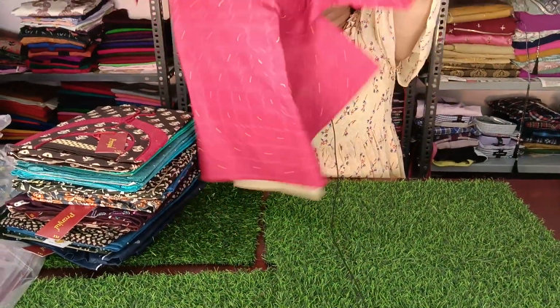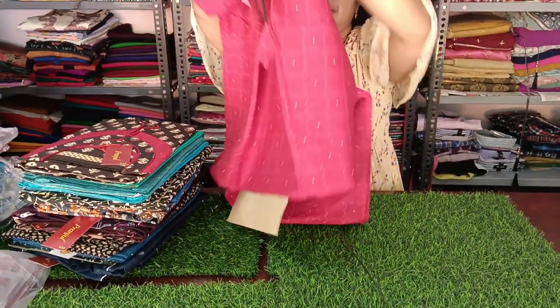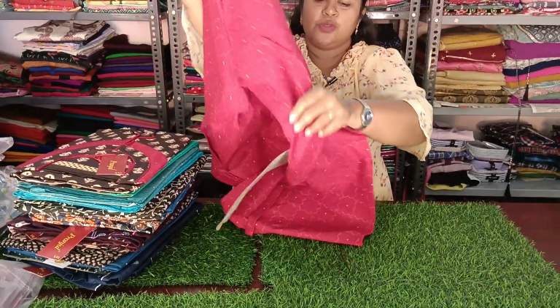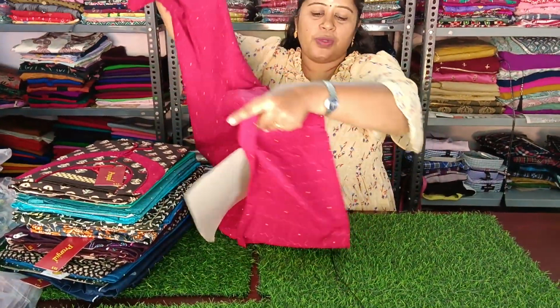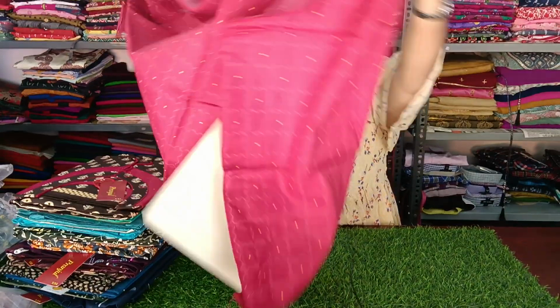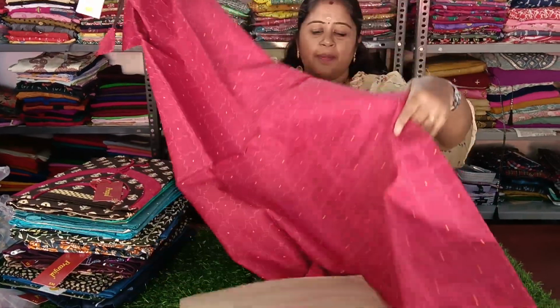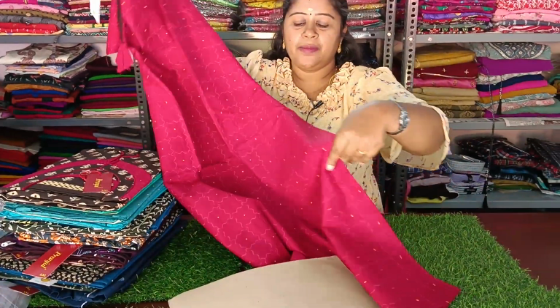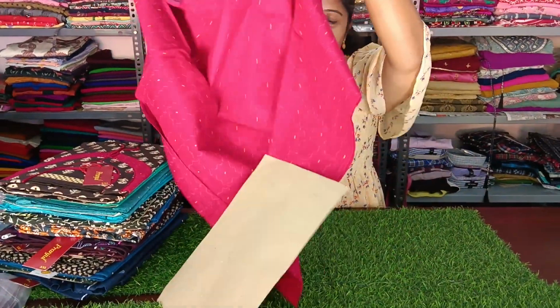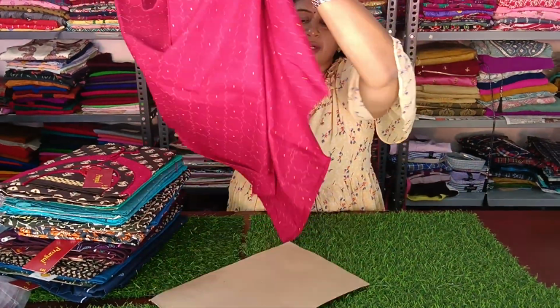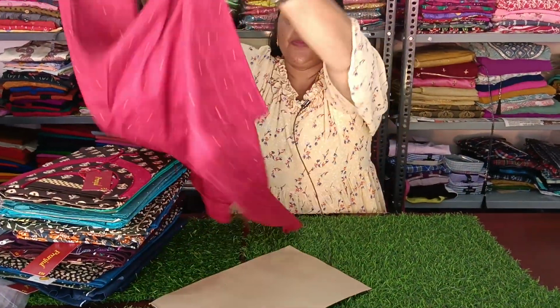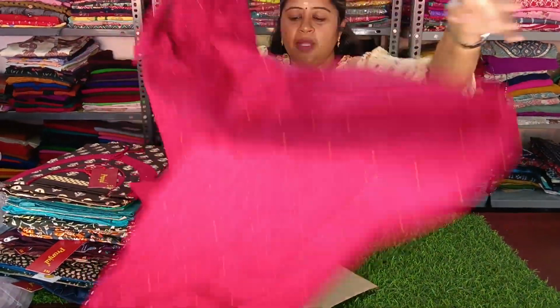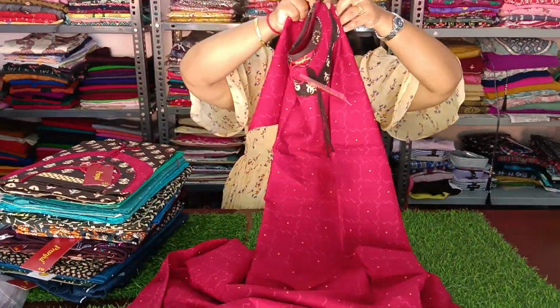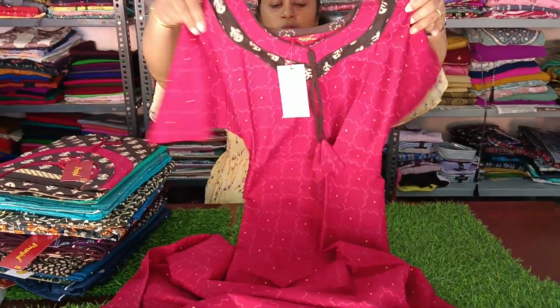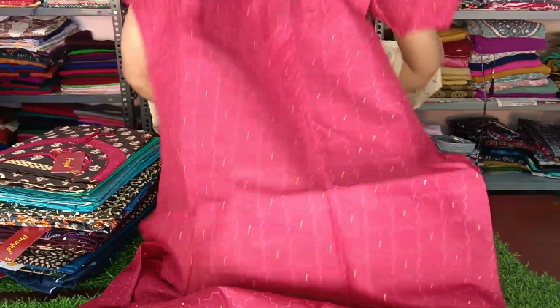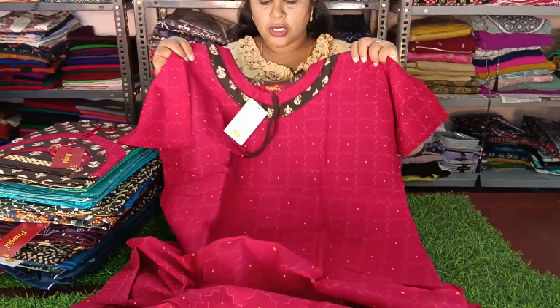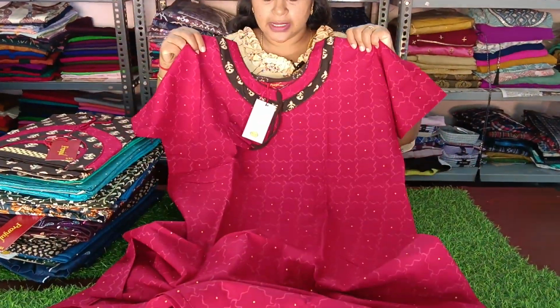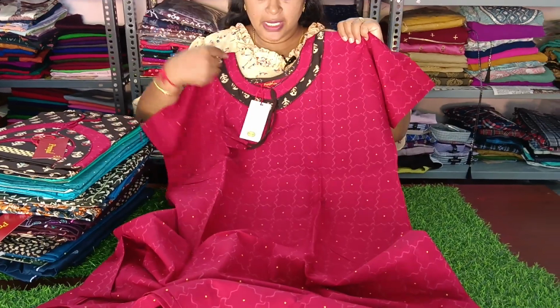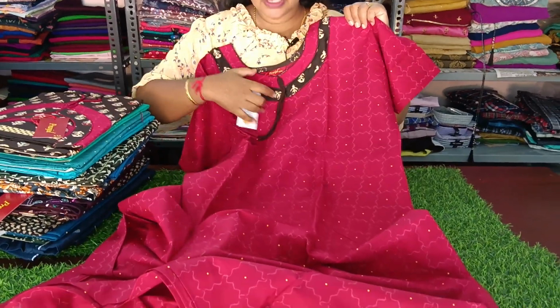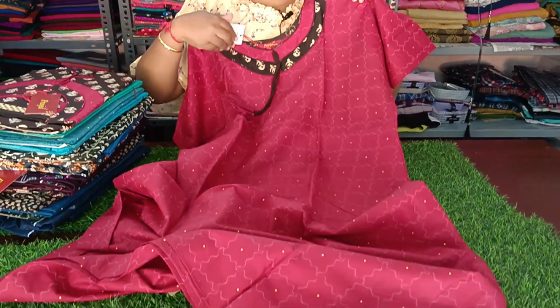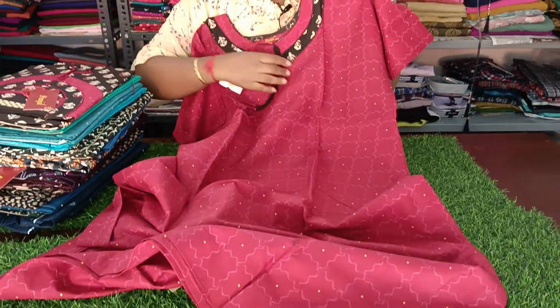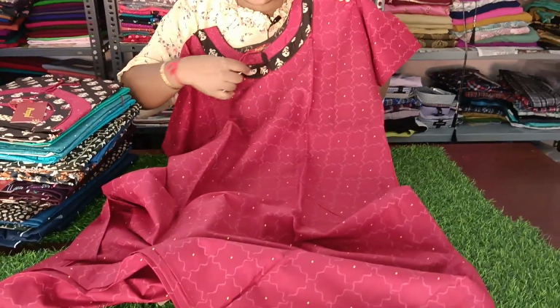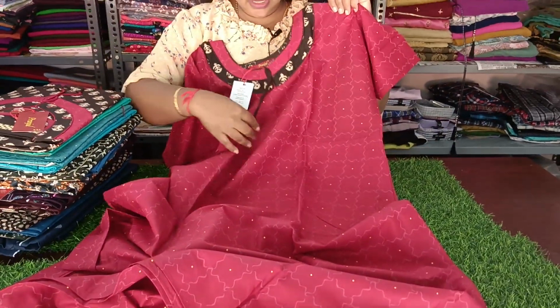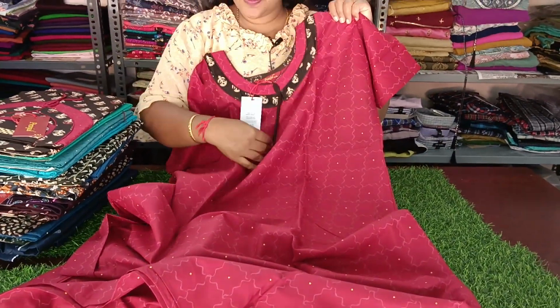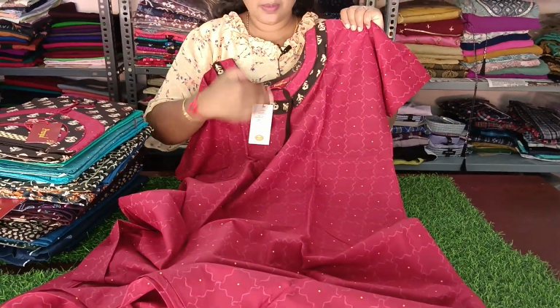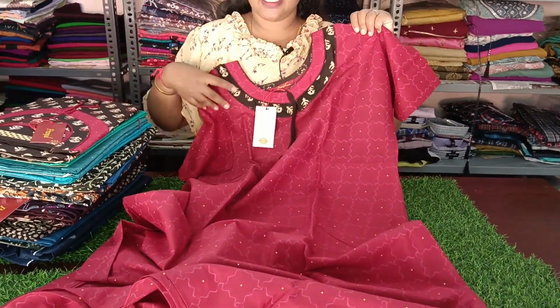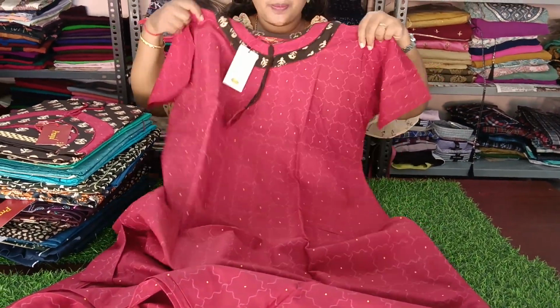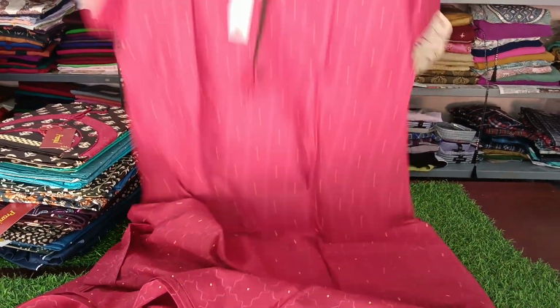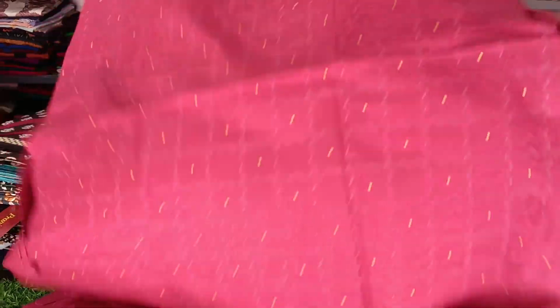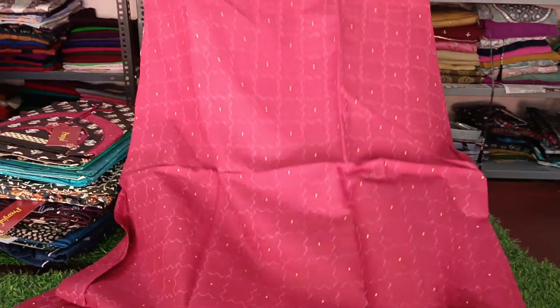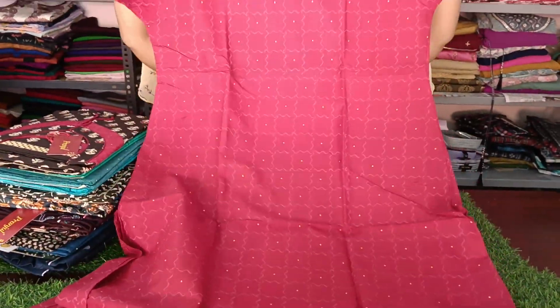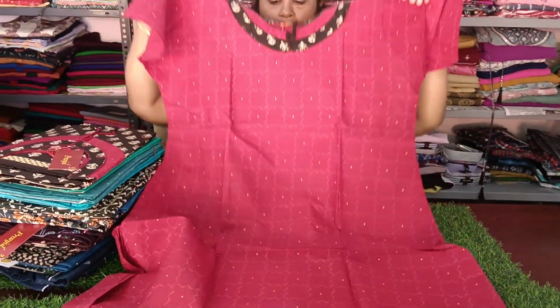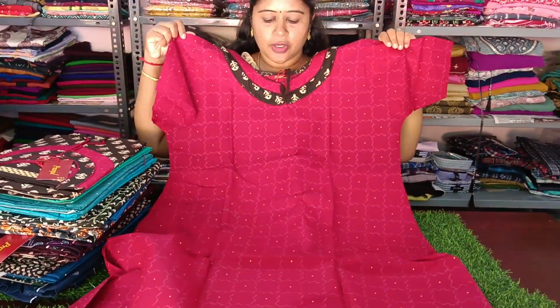This is a super color and pattern. This is a zip model and gown model. This is a pattern model. This is a zip or button model. This is a pattern model.